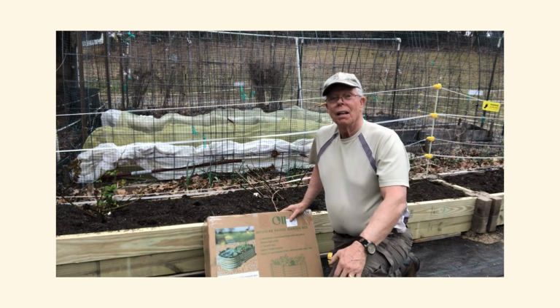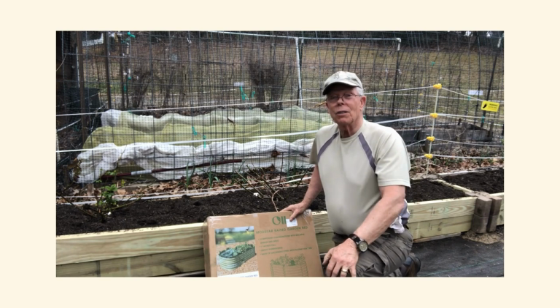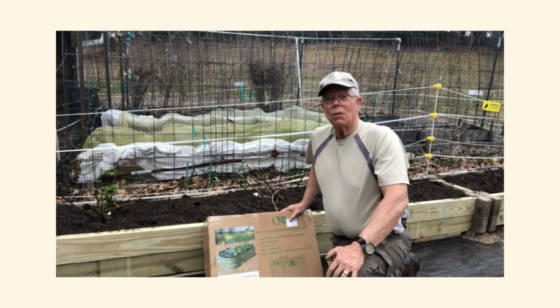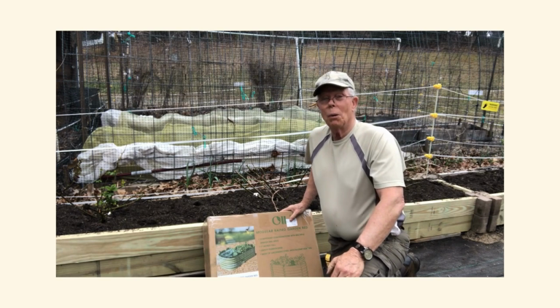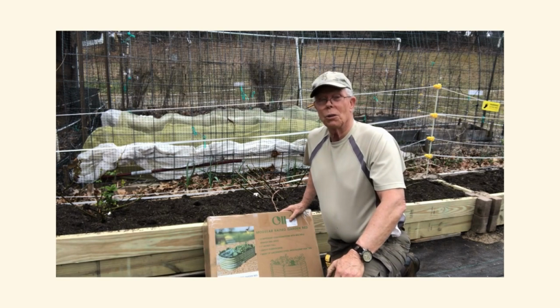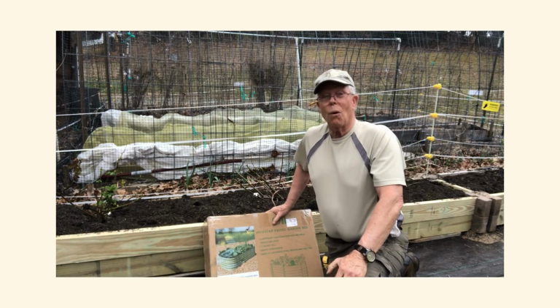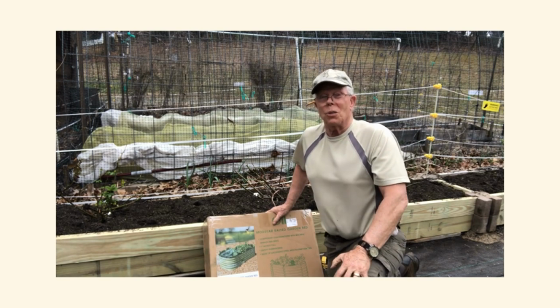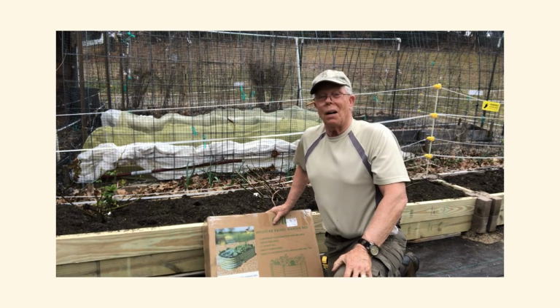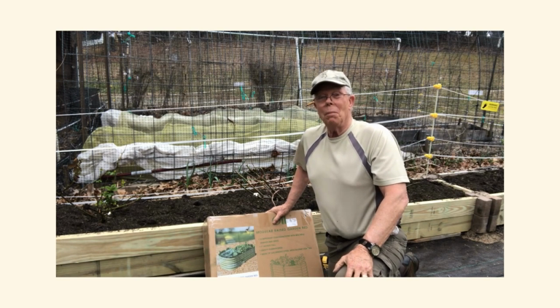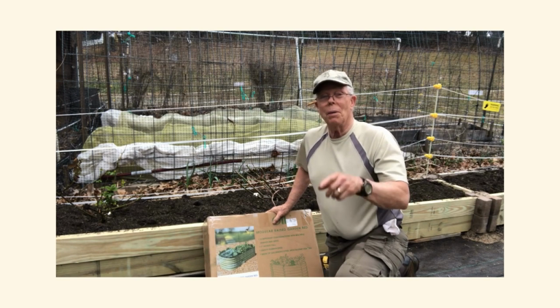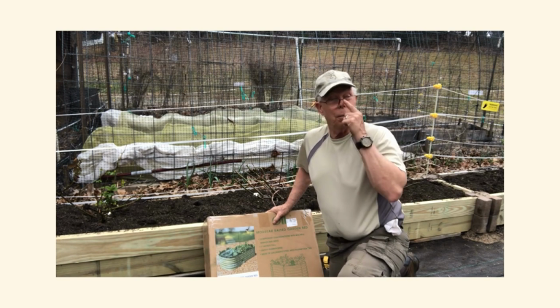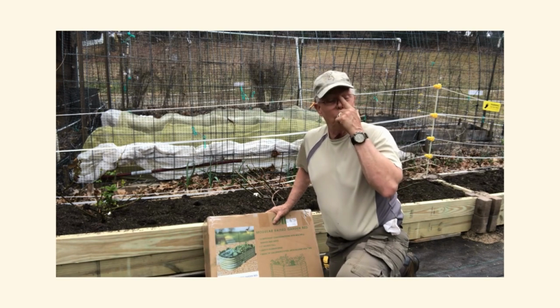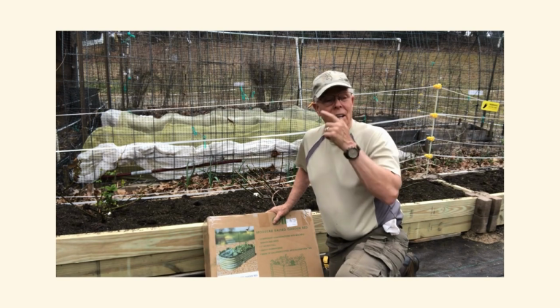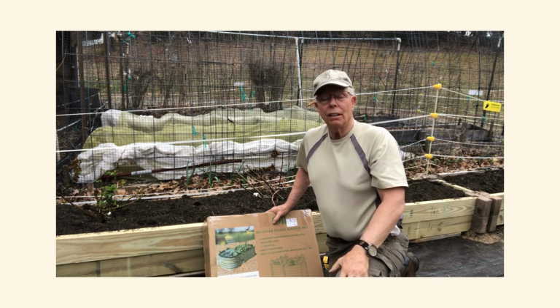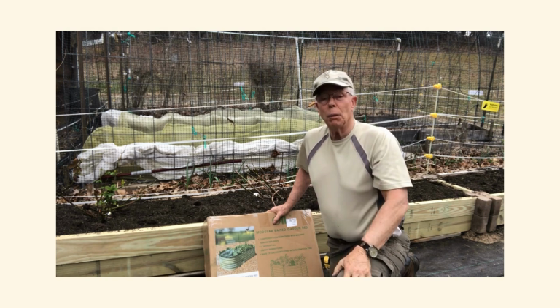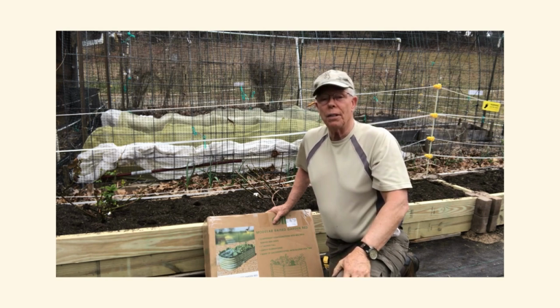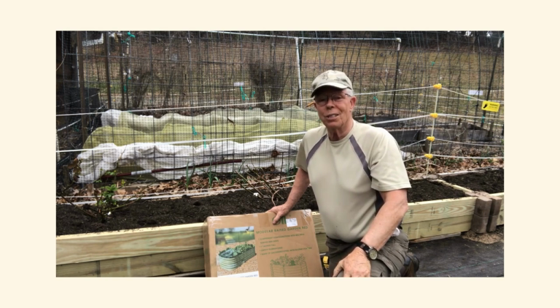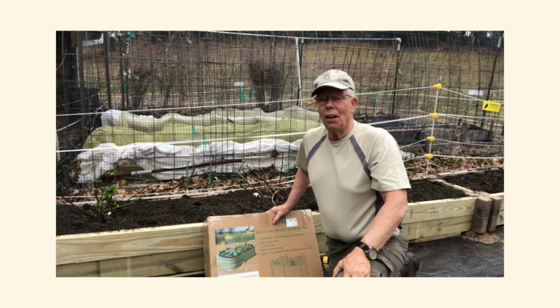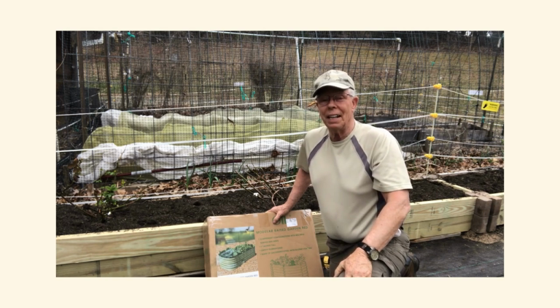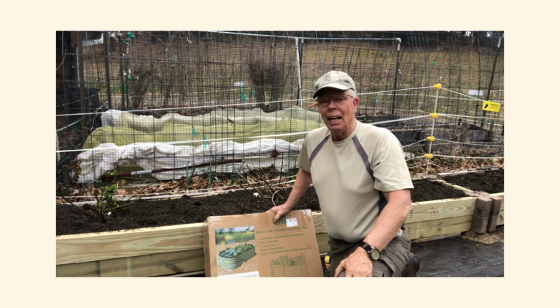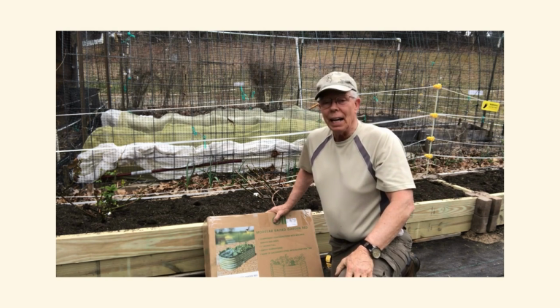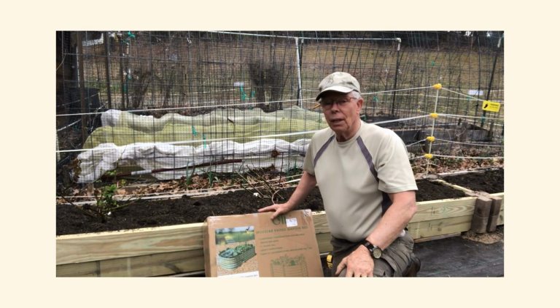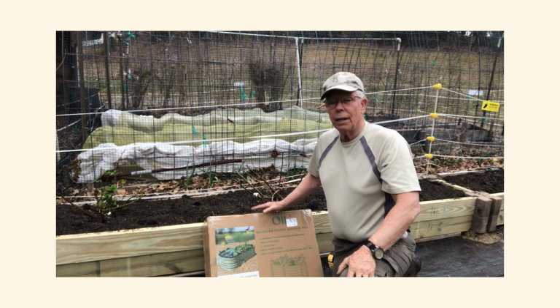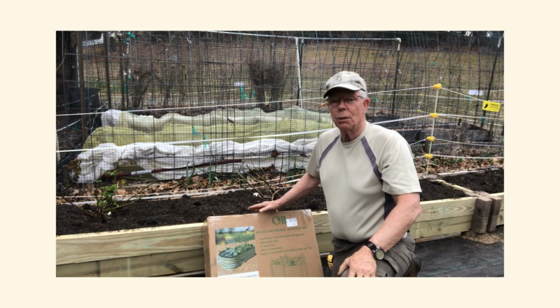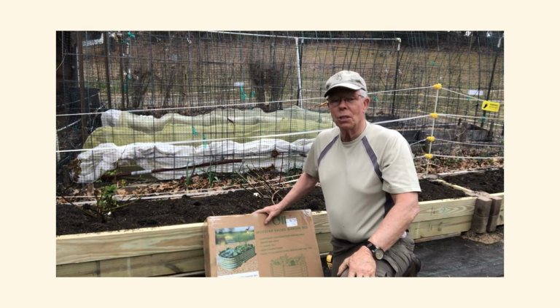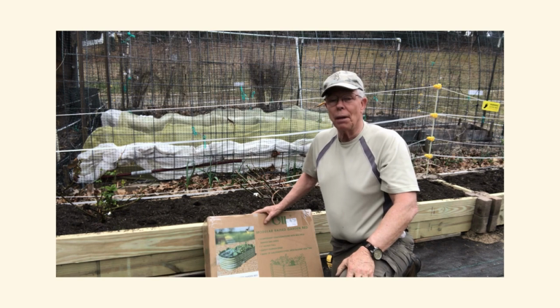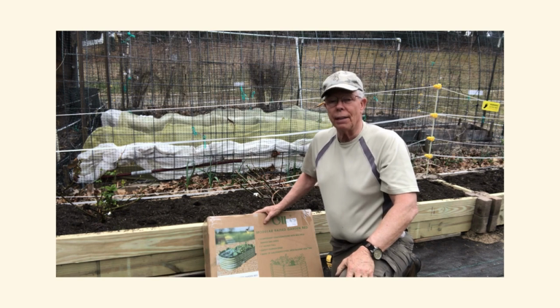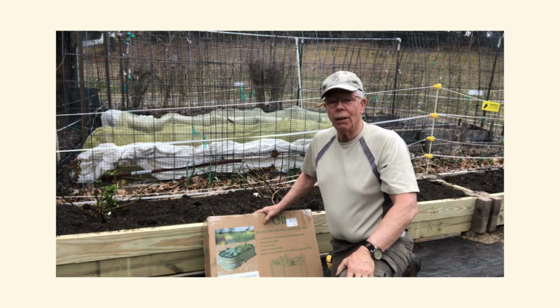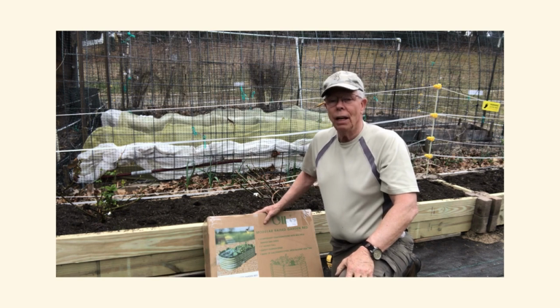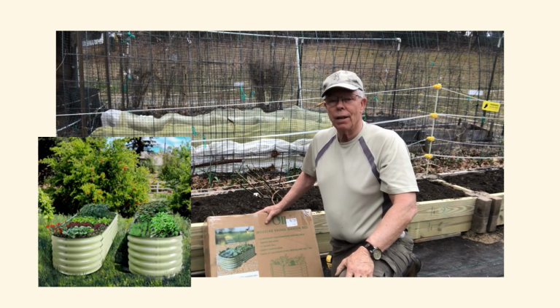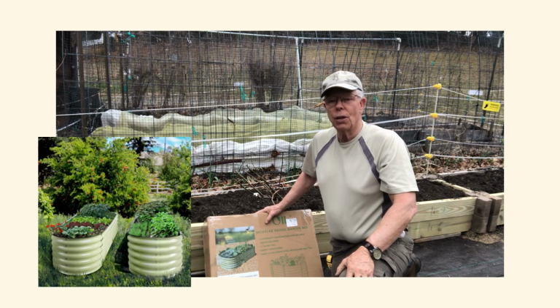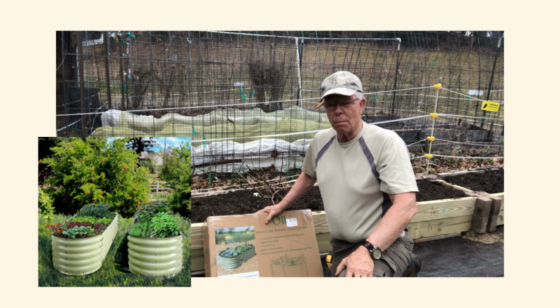Greetings folks, Coleman Alderson for gardensall.com. I'm here at a beautiful end of February spring-like day and we're getting ready to set up an Olle raised garden bed.